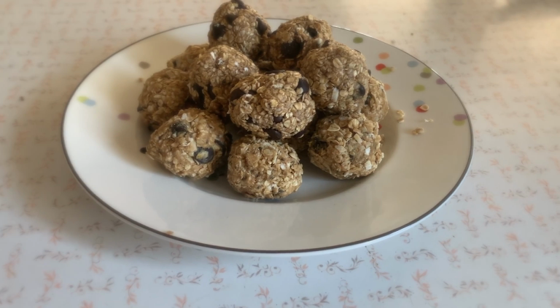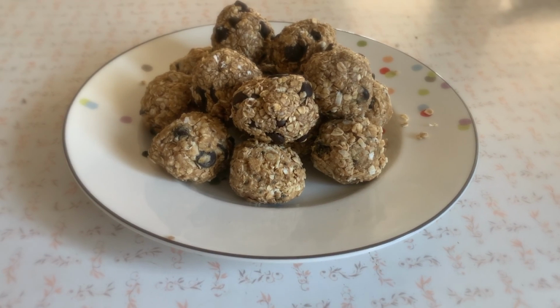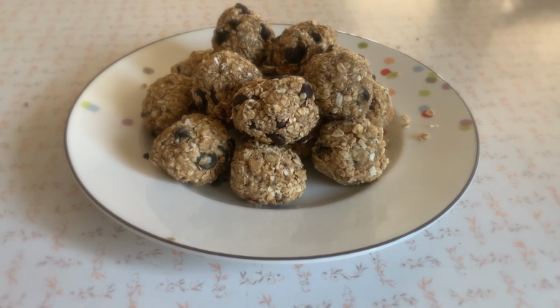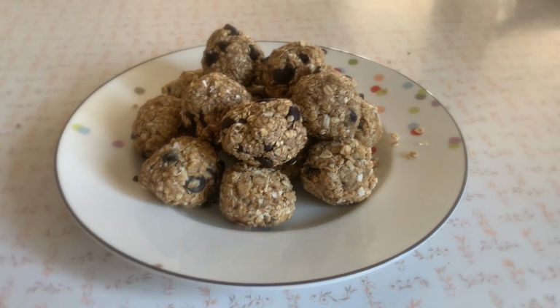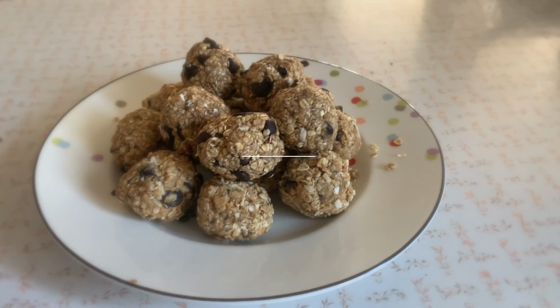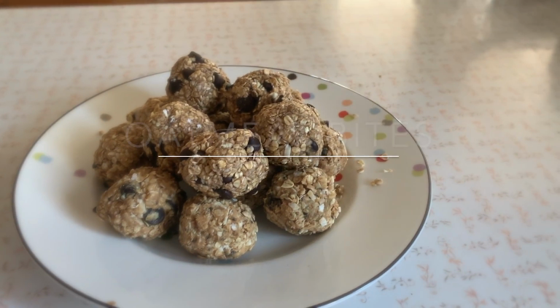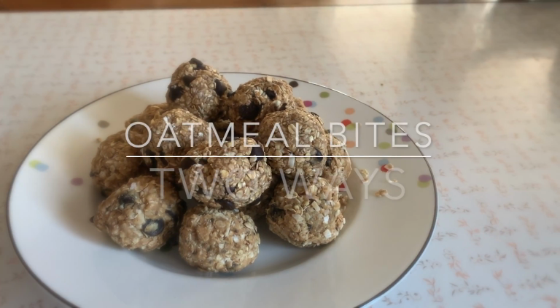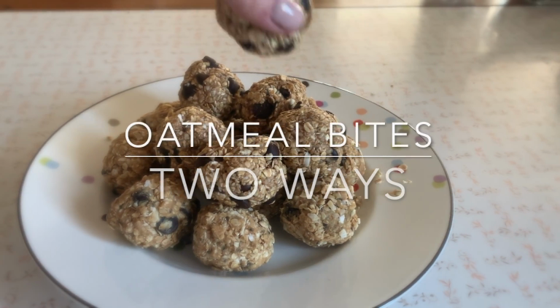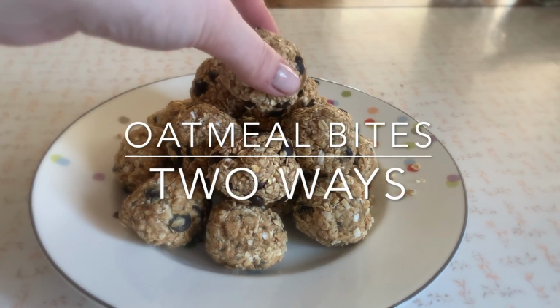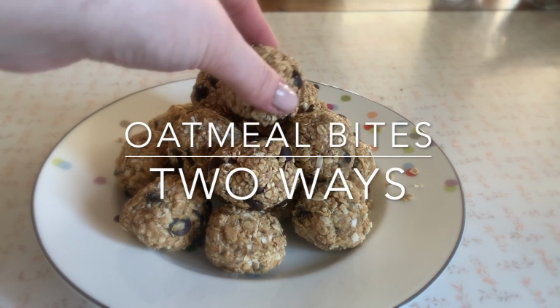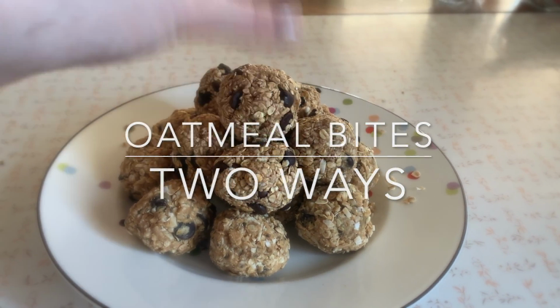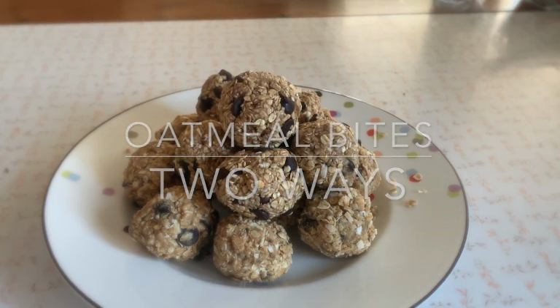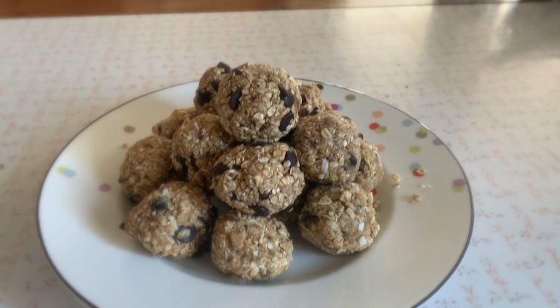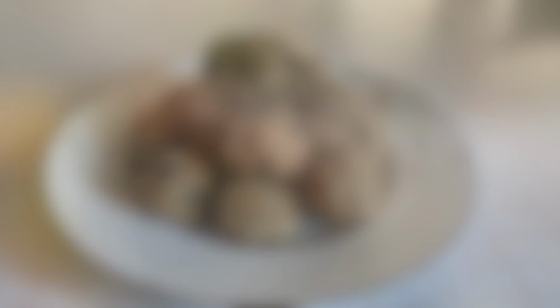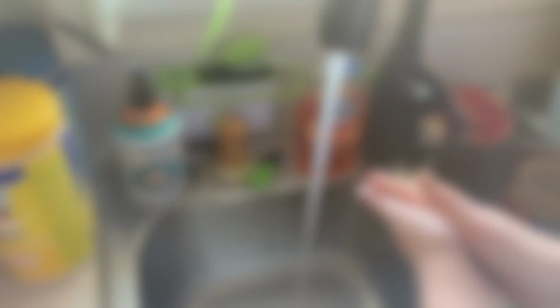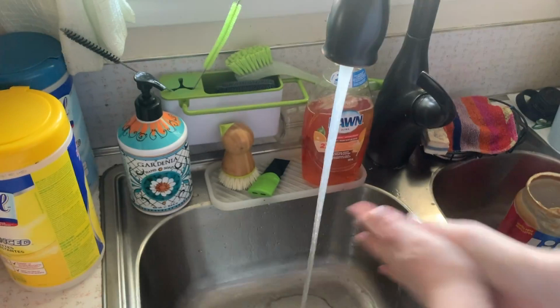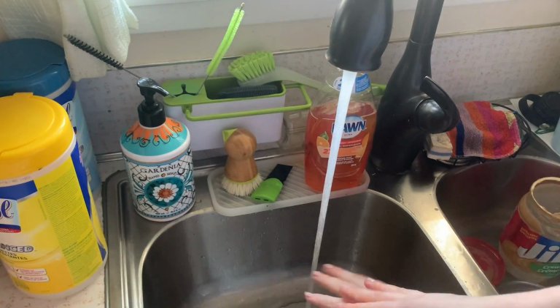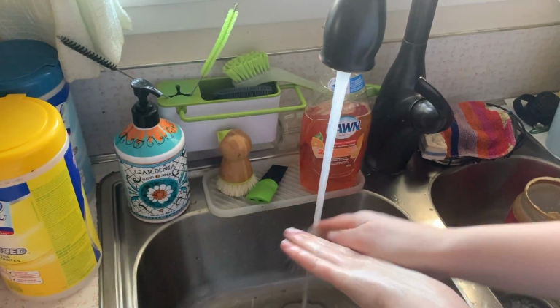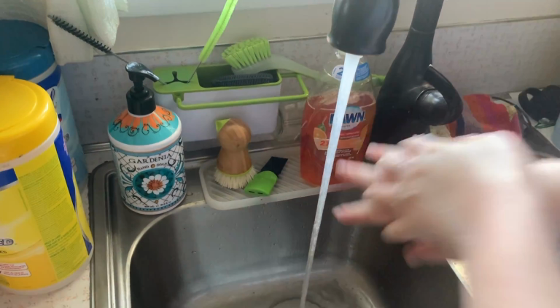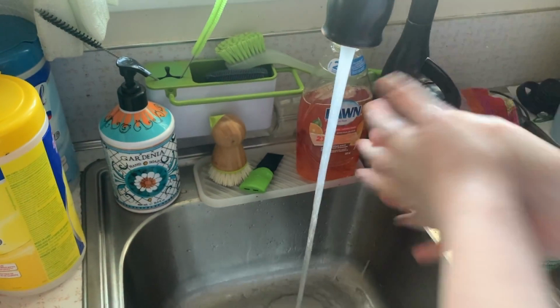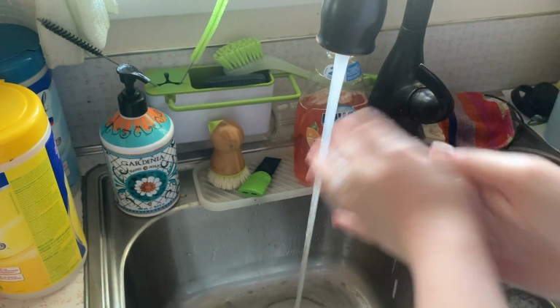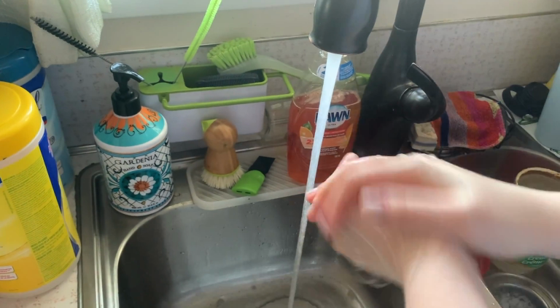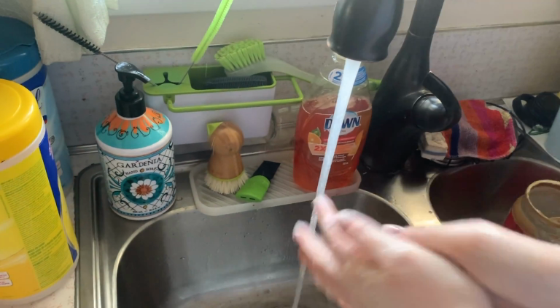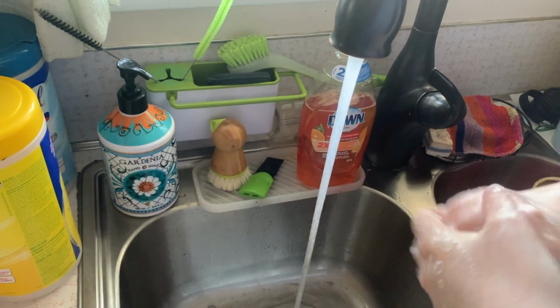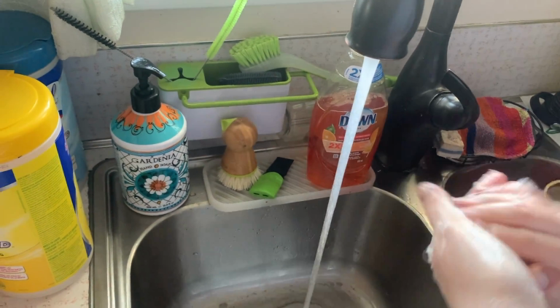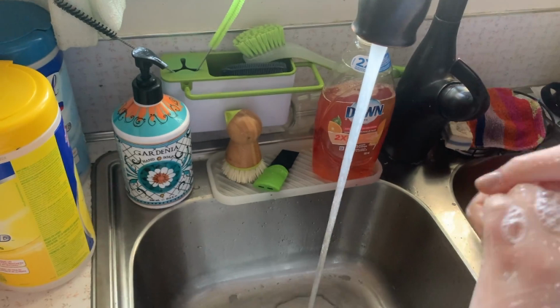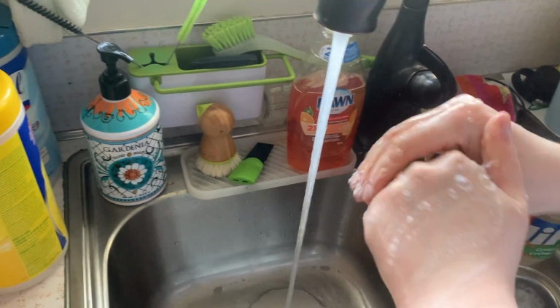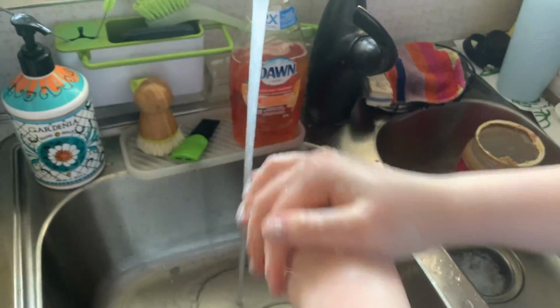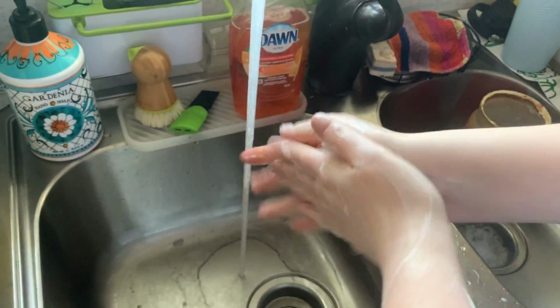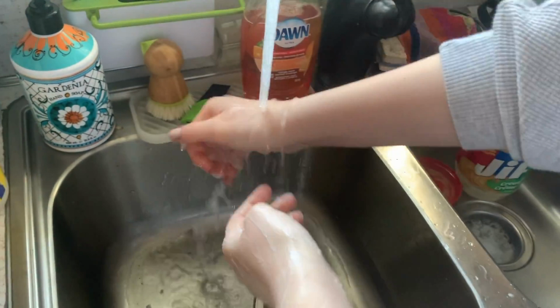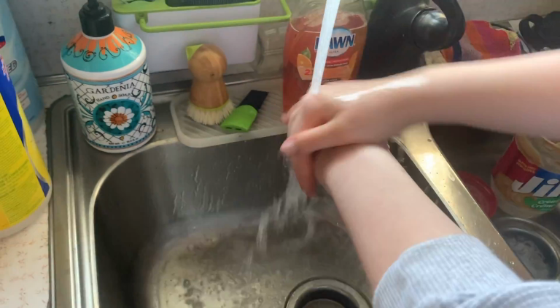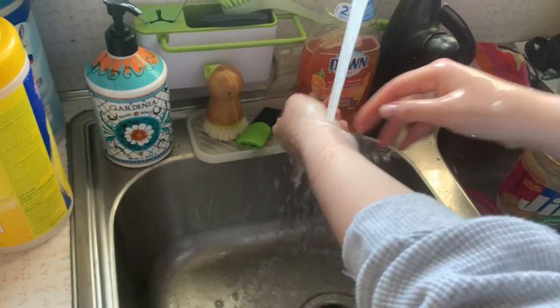Hi everyone, it's Emma, and today I'm going to teach you how to make oatmeal bites two ways. So first, start out by washing your hands for at least 20 to 30 seconds in hot water with soap.